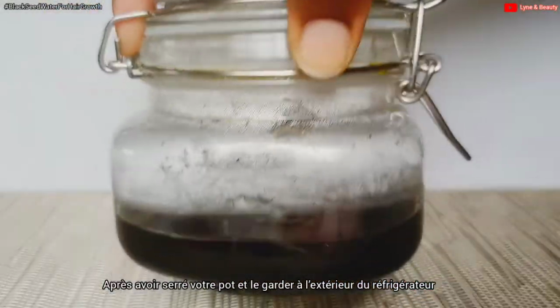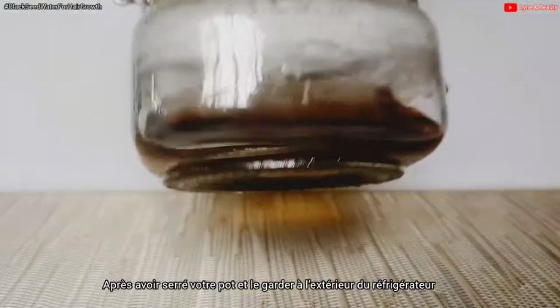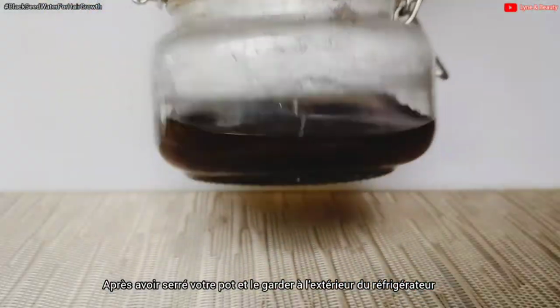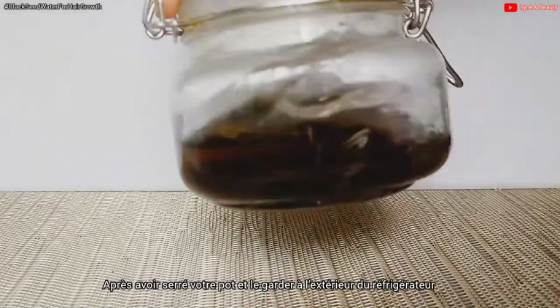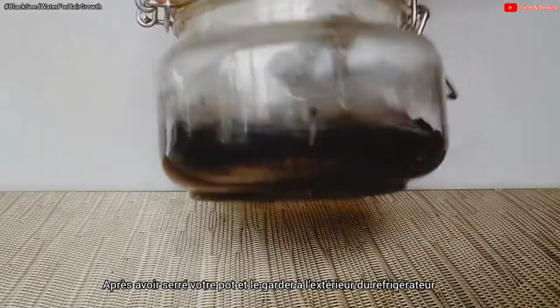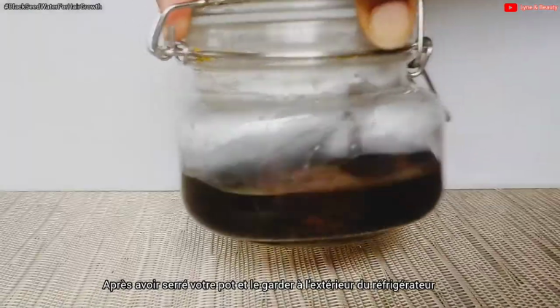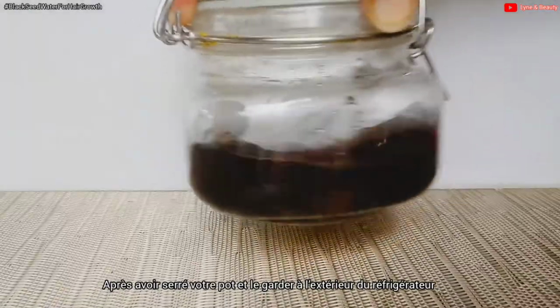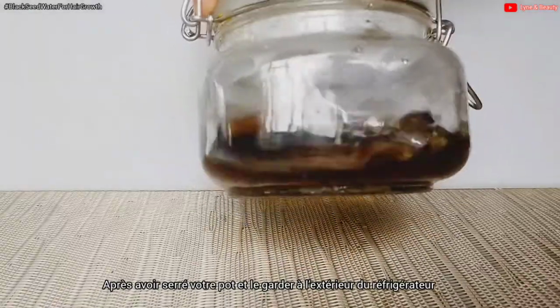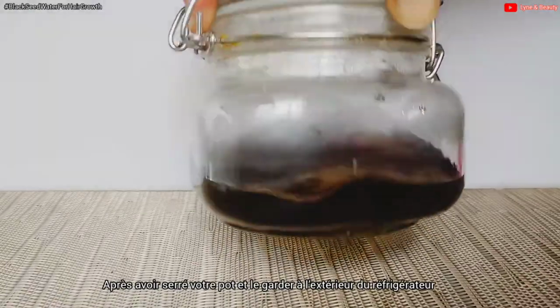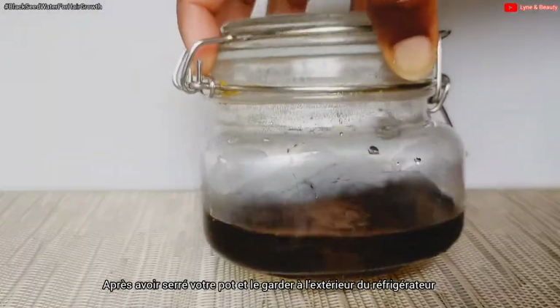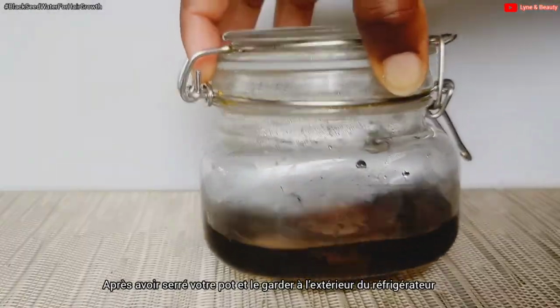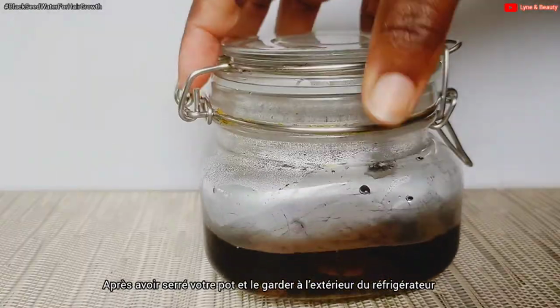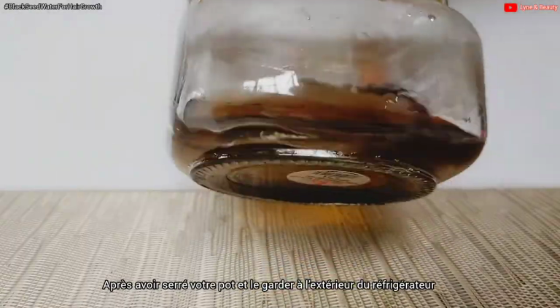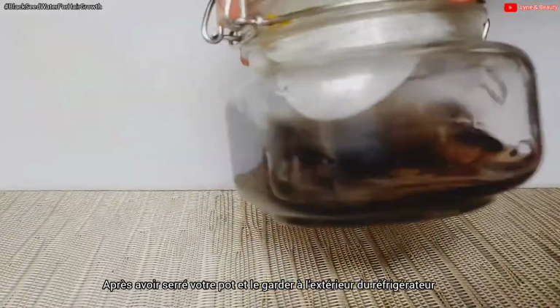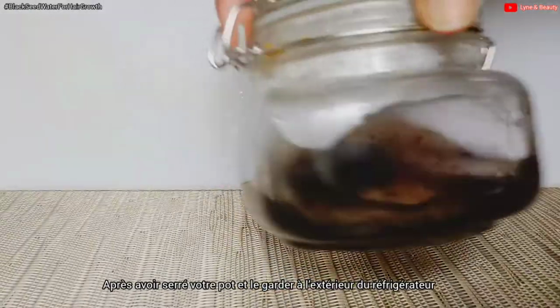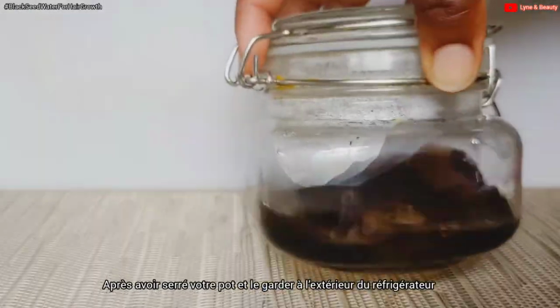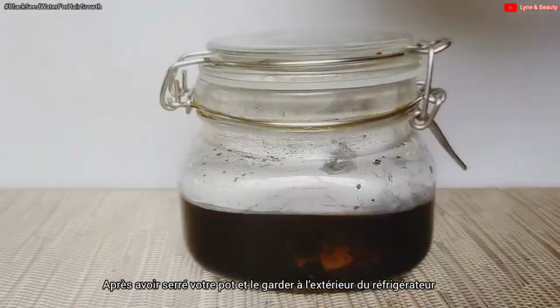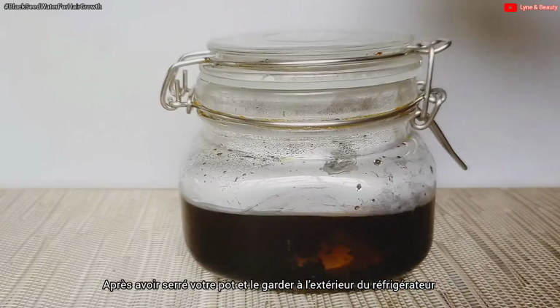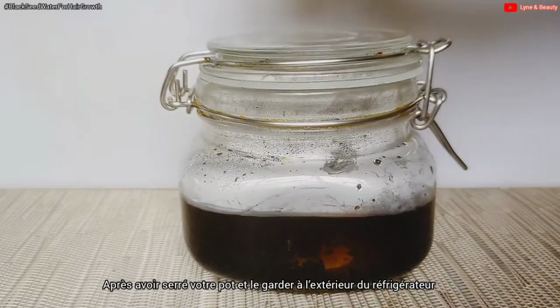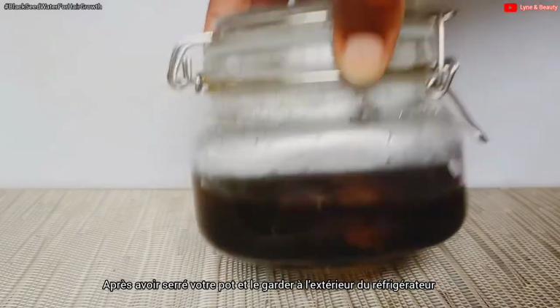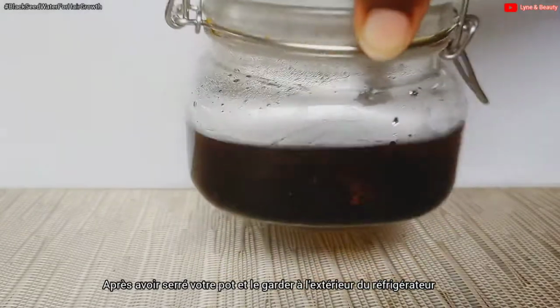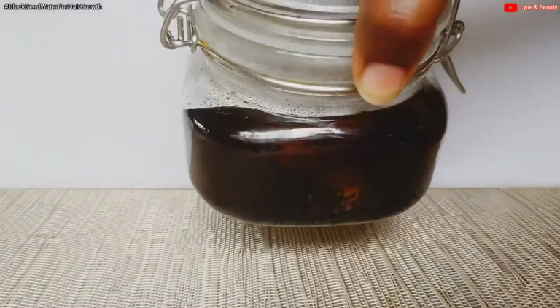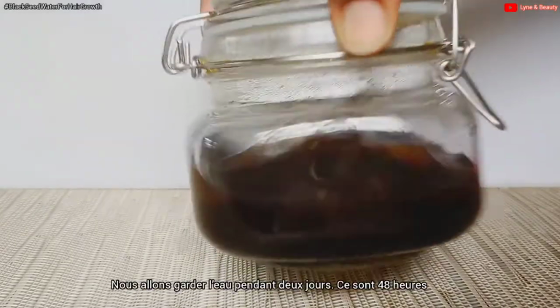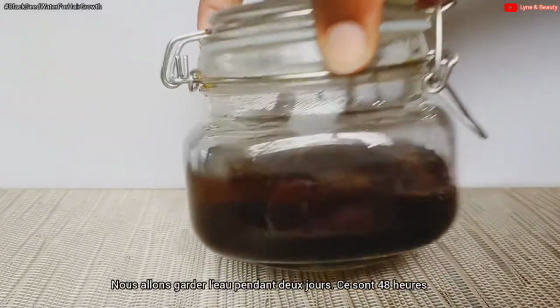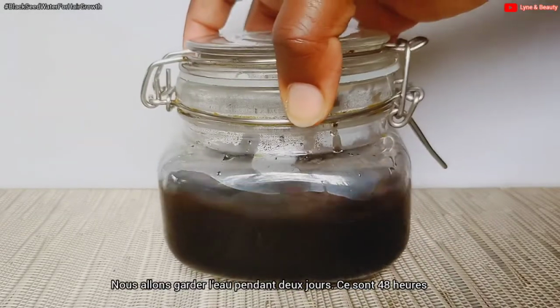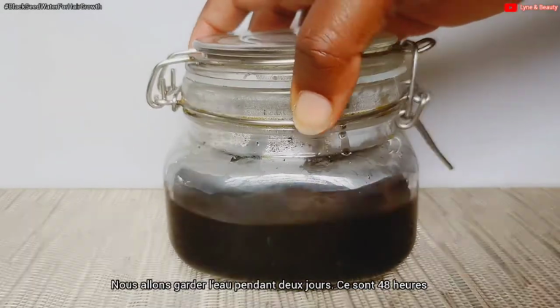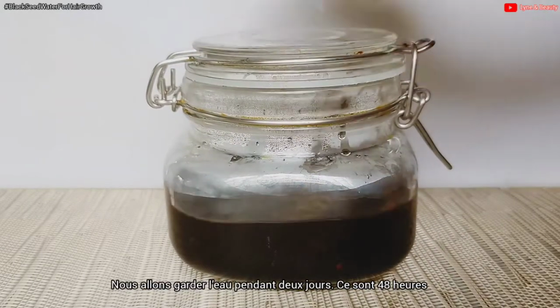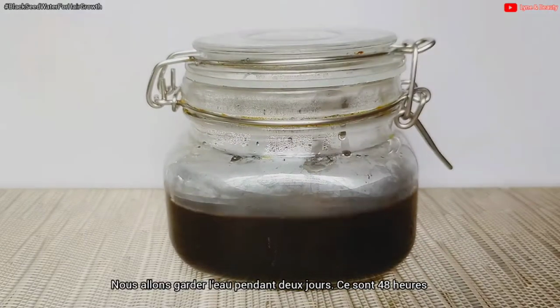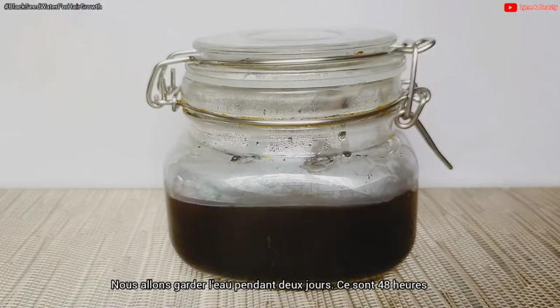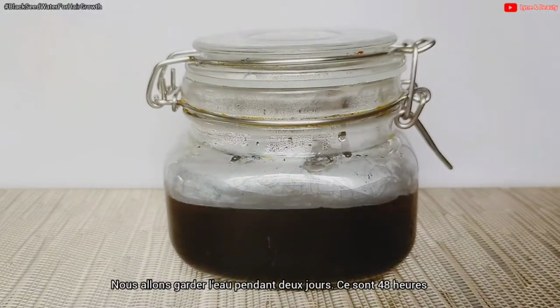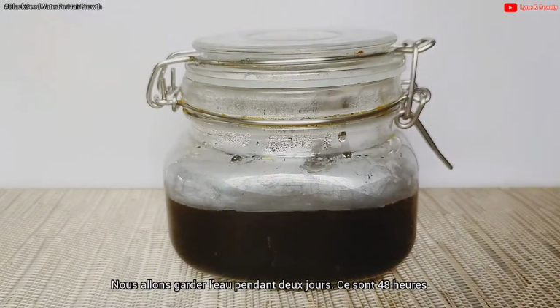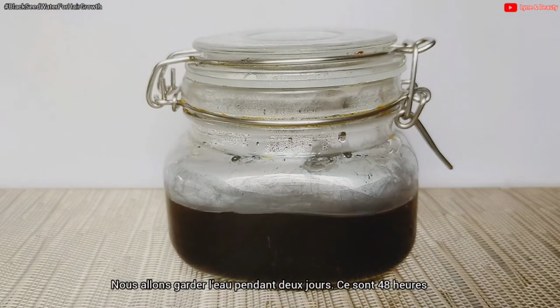Keep the jar somewhere outside the fridge. We are going to leave that water for two days — that is 48 hours.